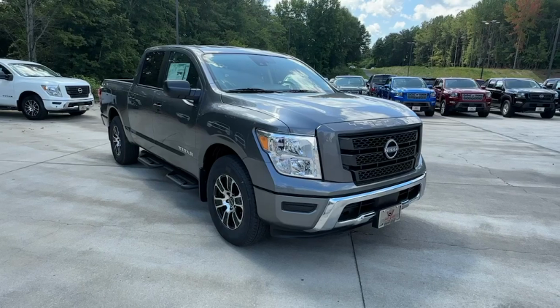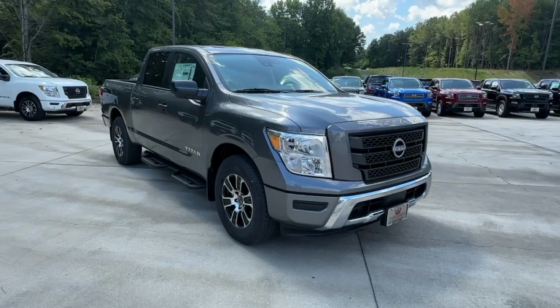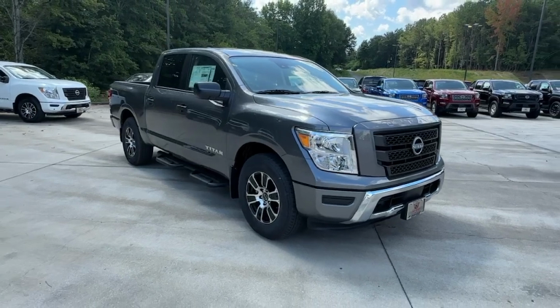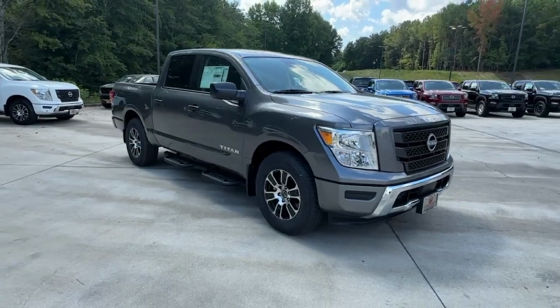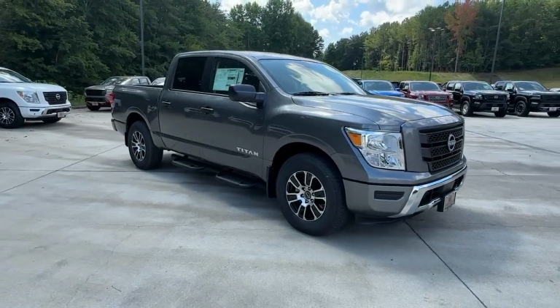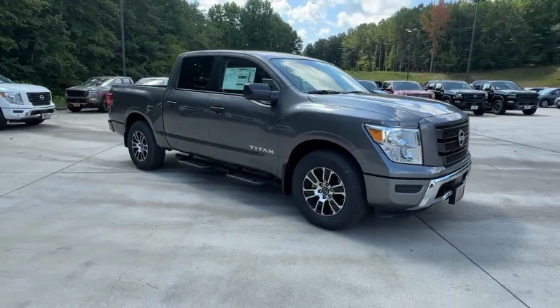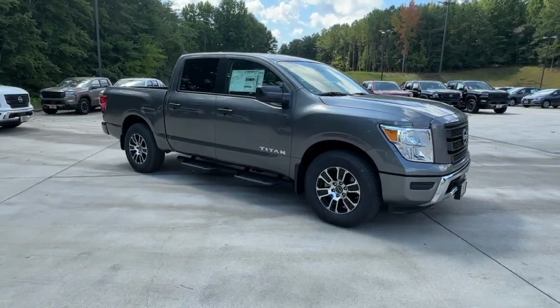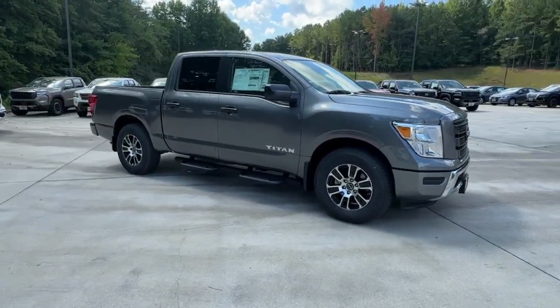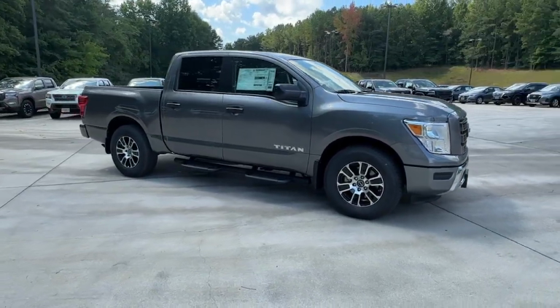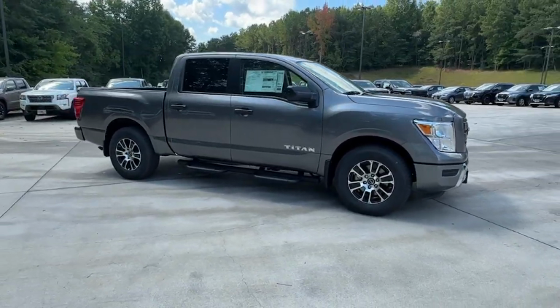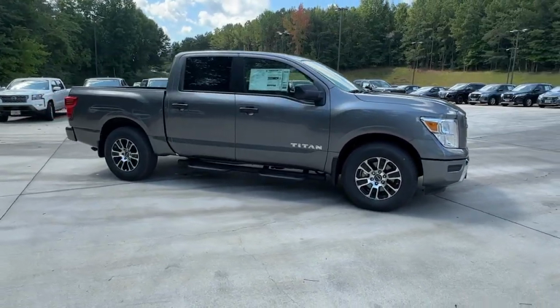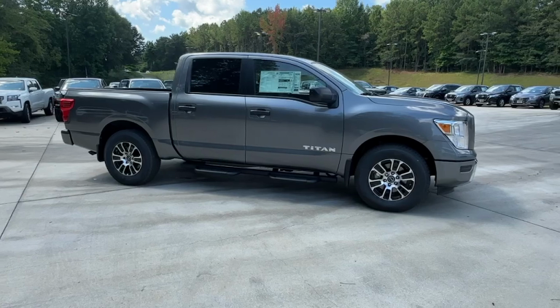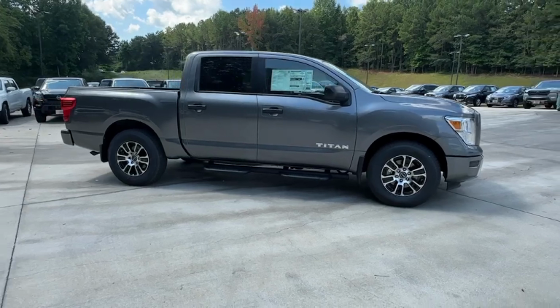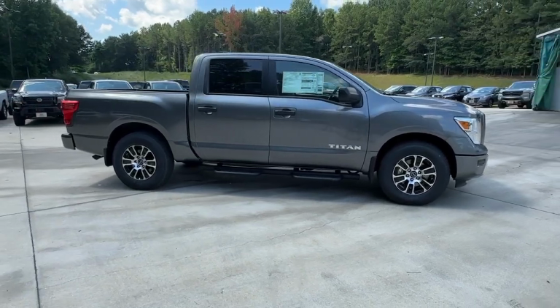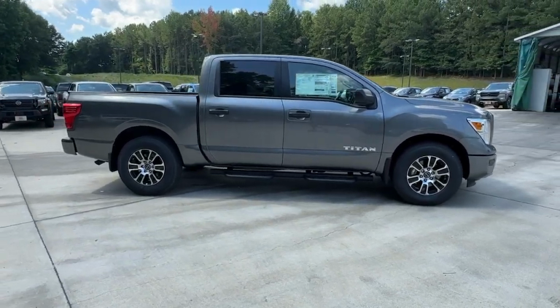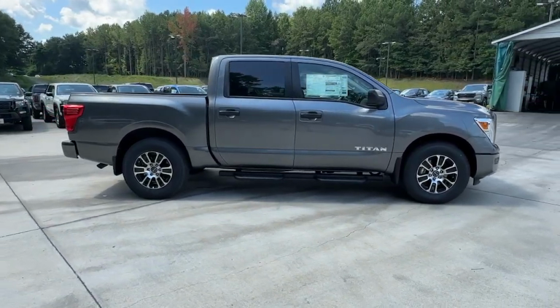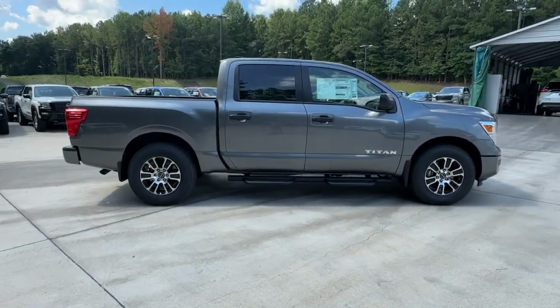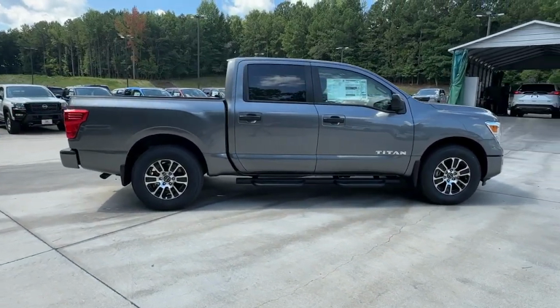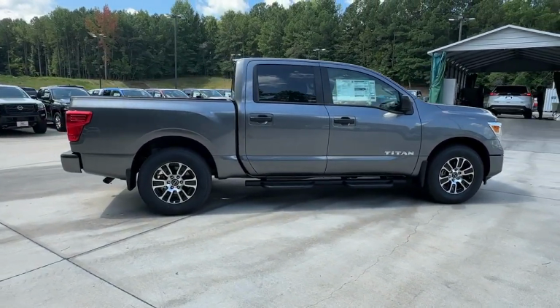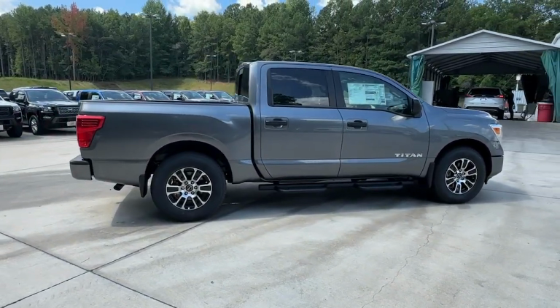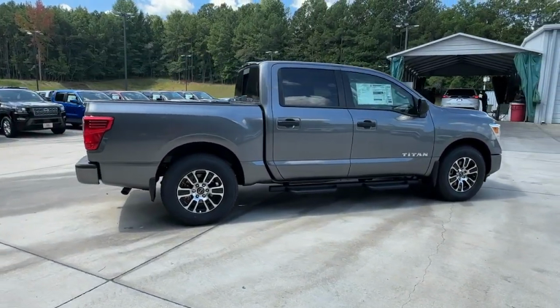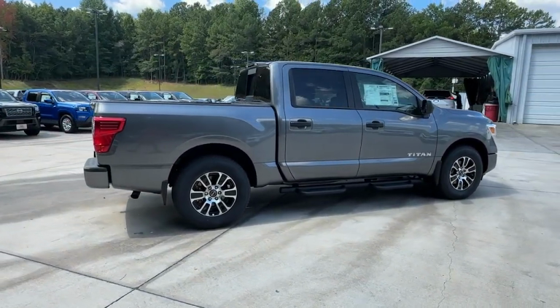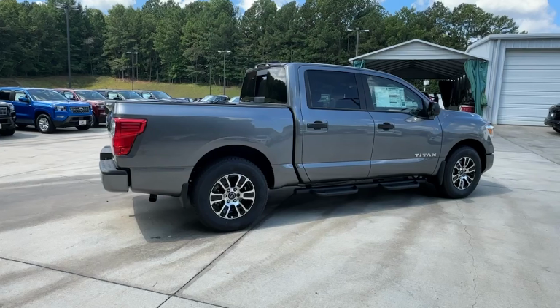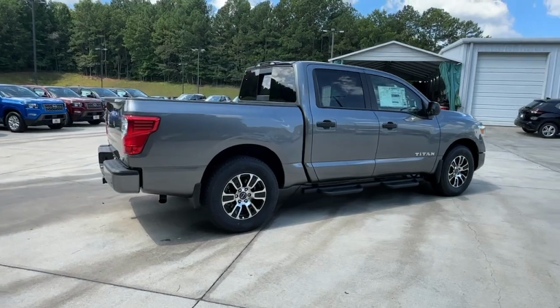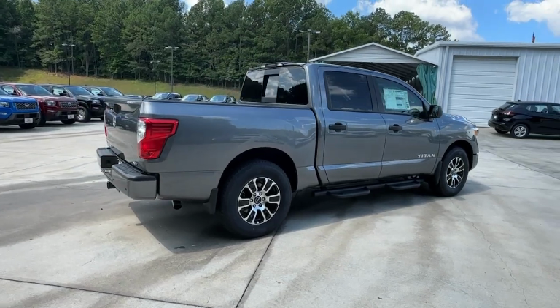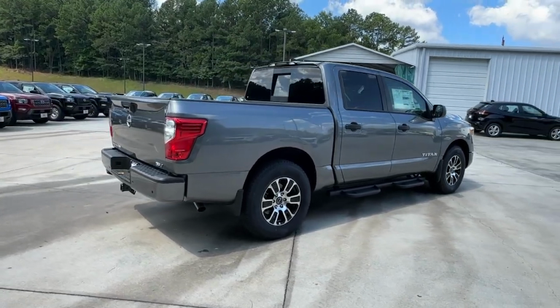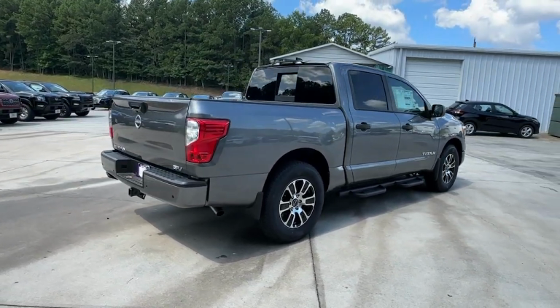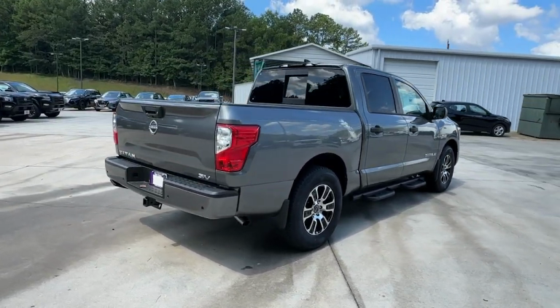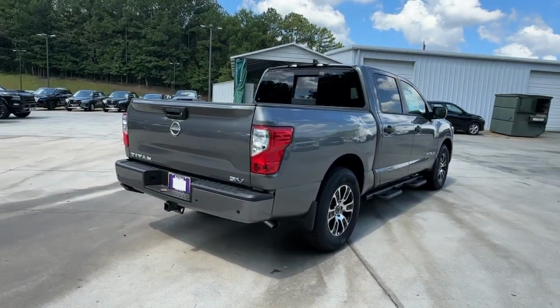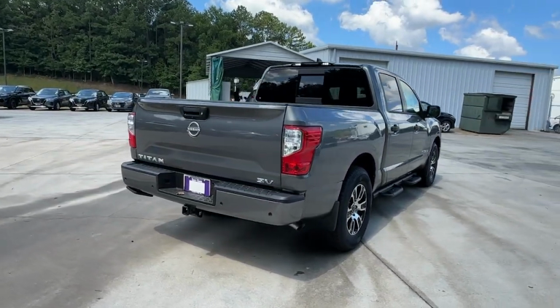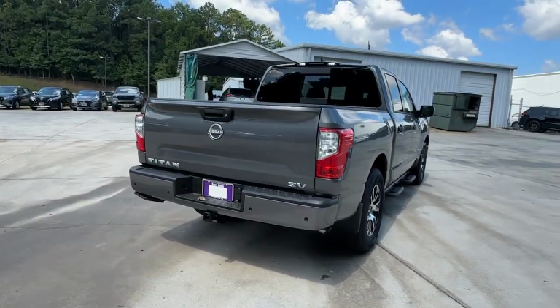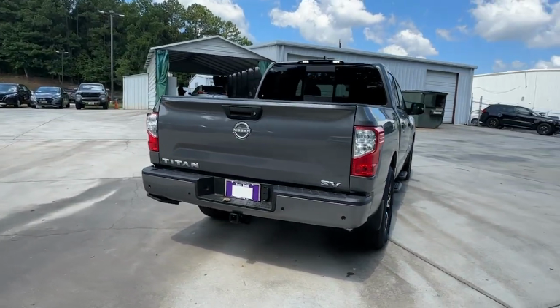Hop into the 2024 Nissan Titan. The bold styling of this powerful Titan is just the start. This full-size pickup delivers the strength and capability you need to meet the challenge. The following are some of this vehicle's highlighted options.